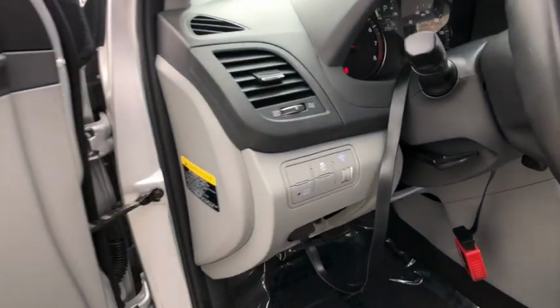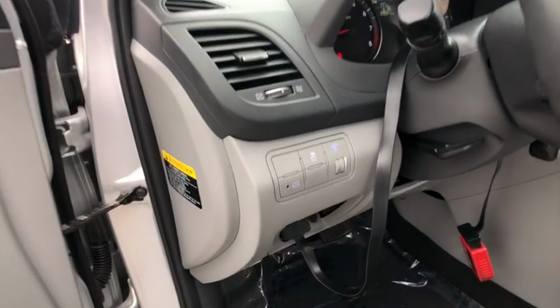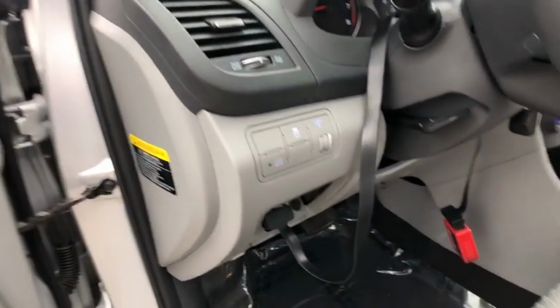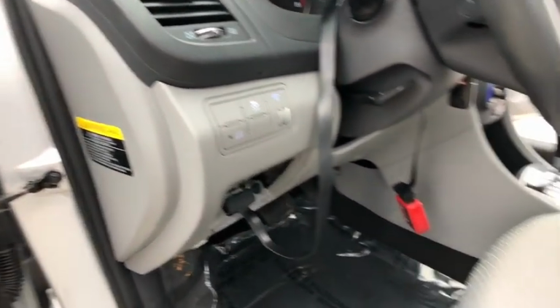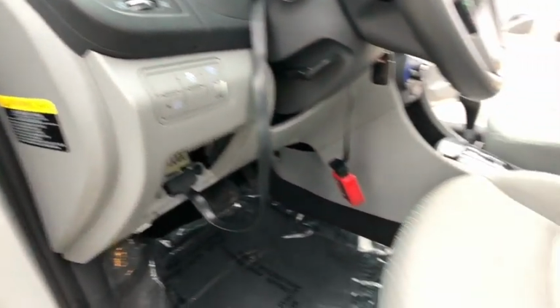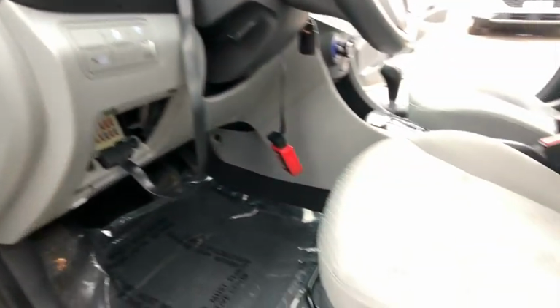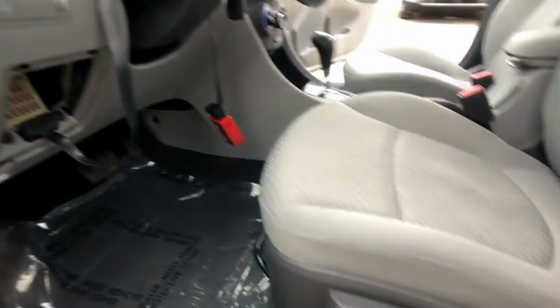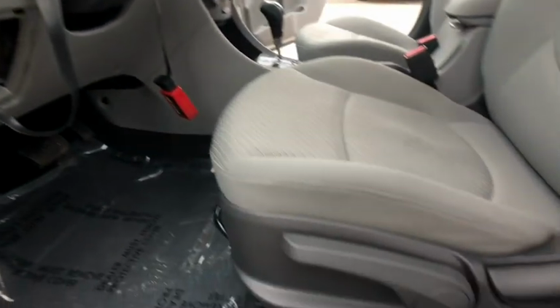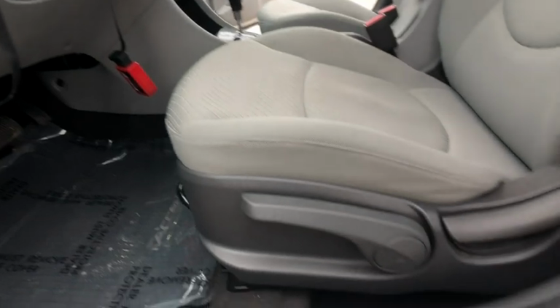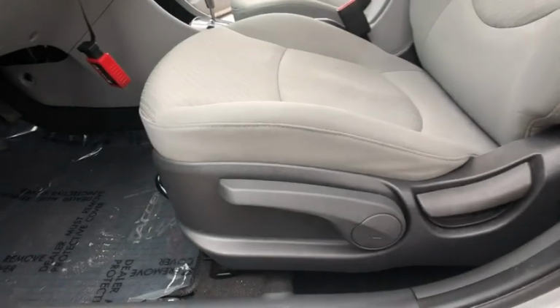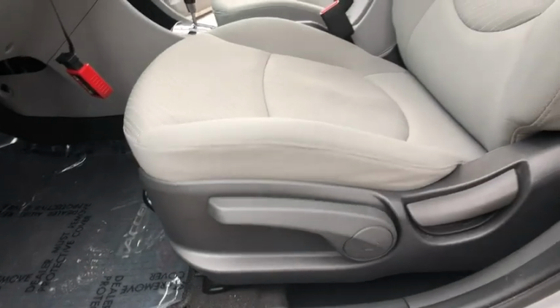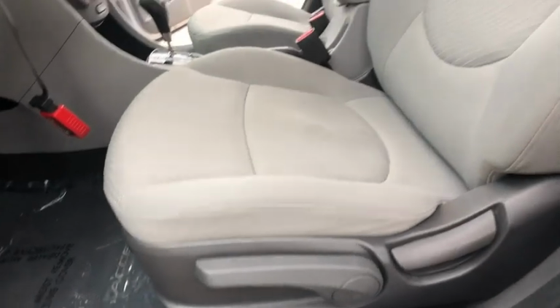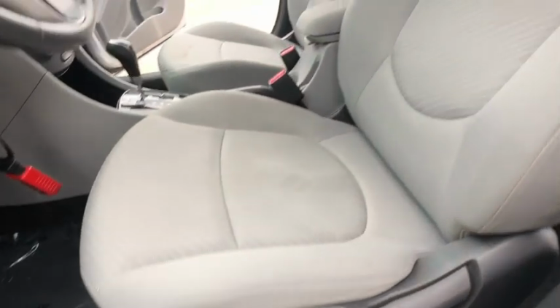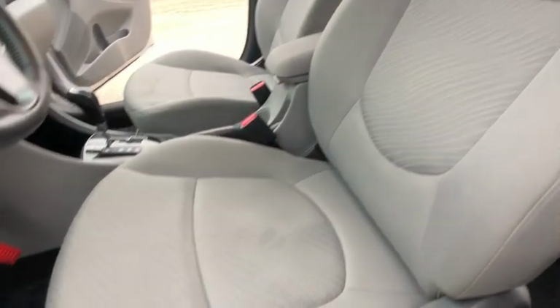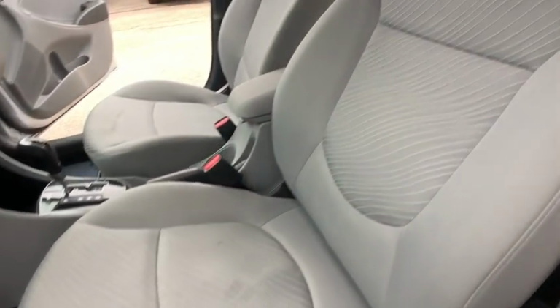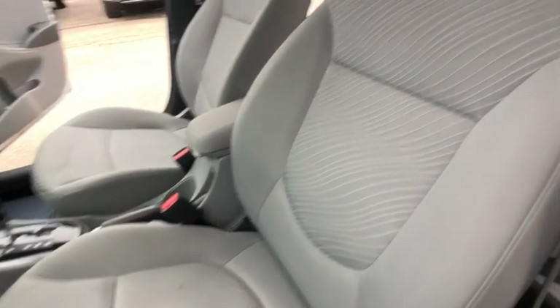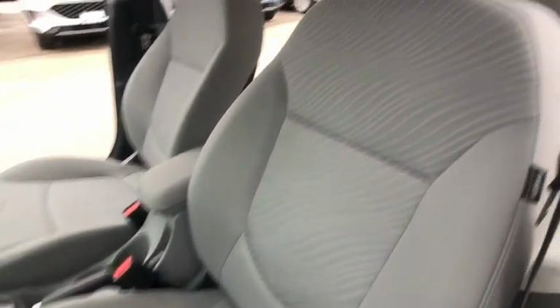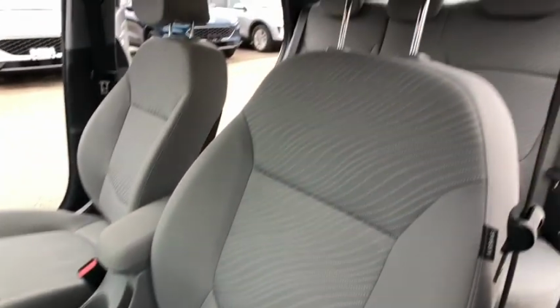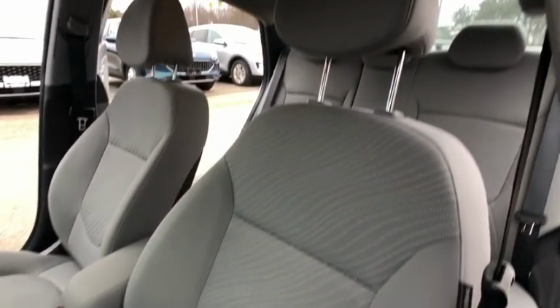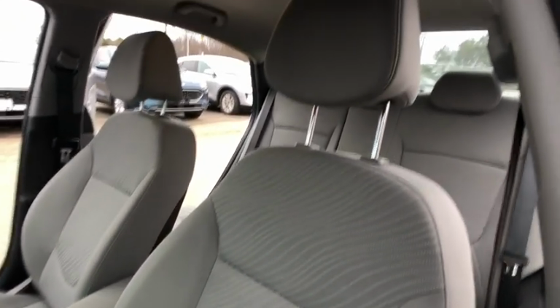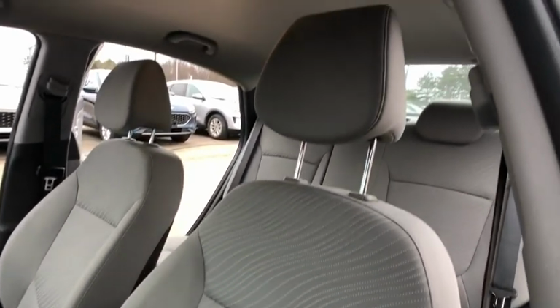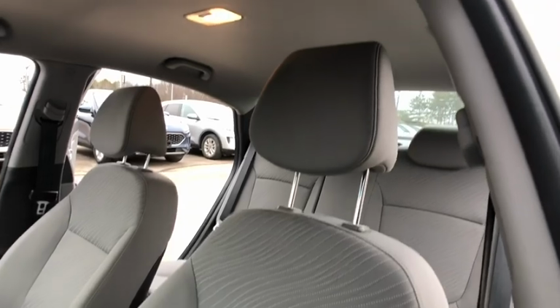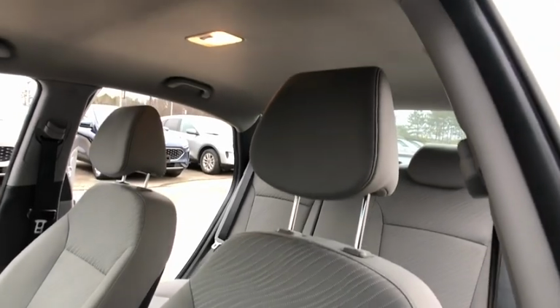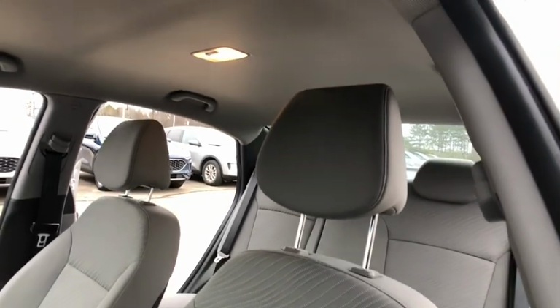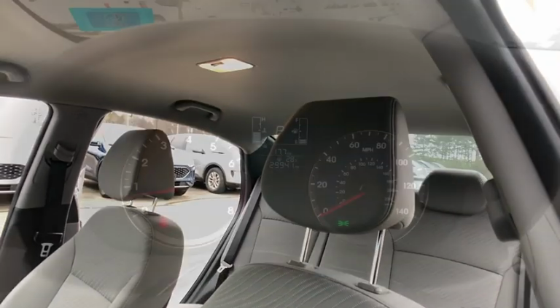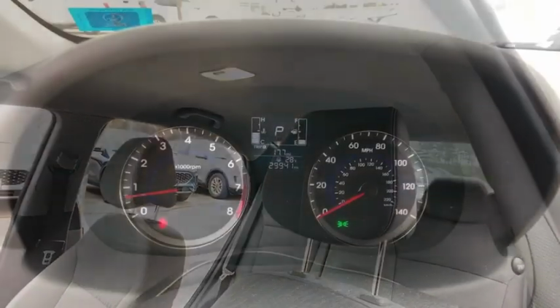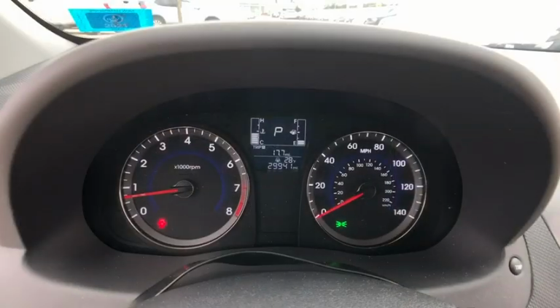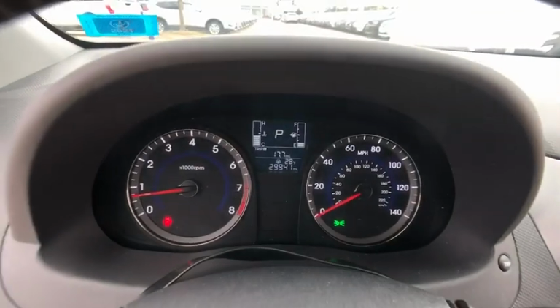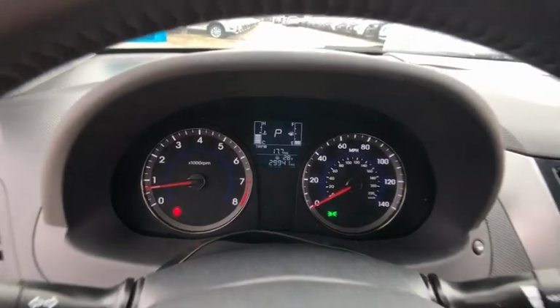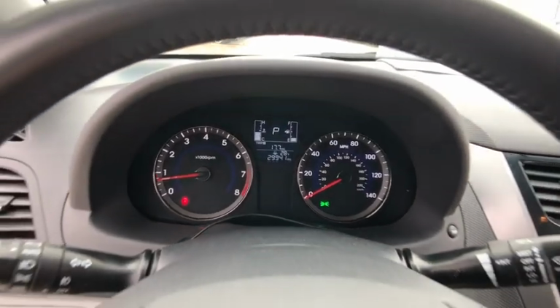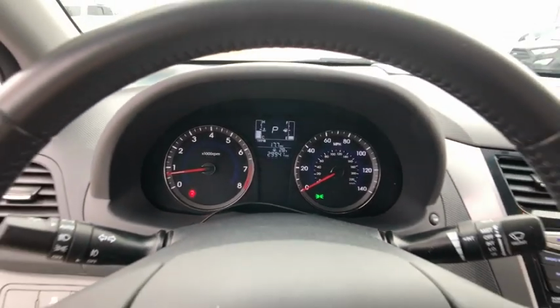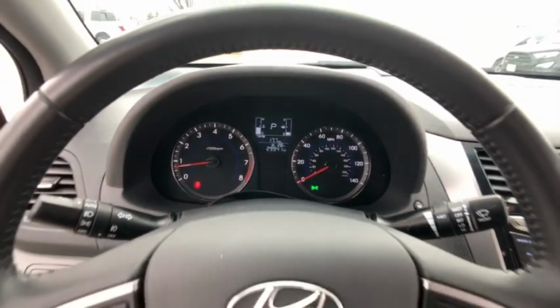AM-FM stereo with CD player, cruise control, rear window defroster, electronic stability control, fog lights, power windows, CD player, trip computer, remote keyless entry, panic alarm.